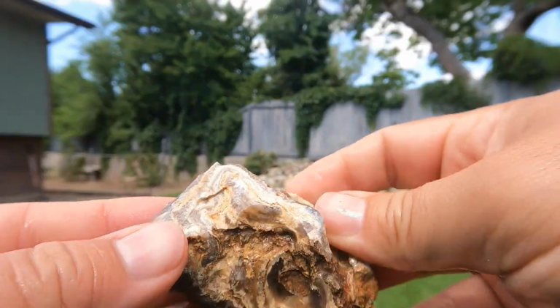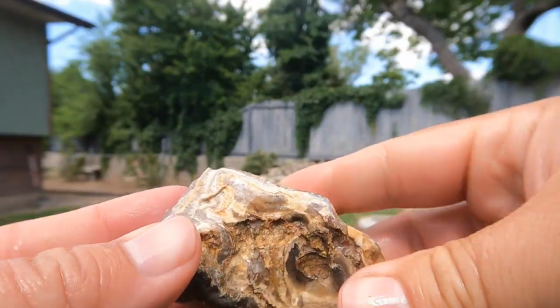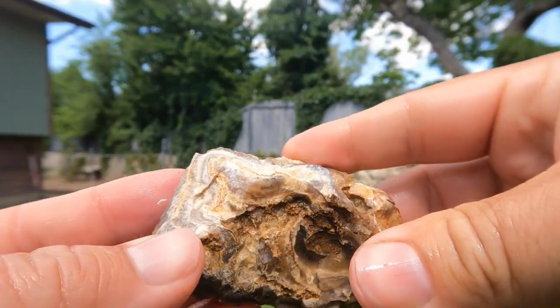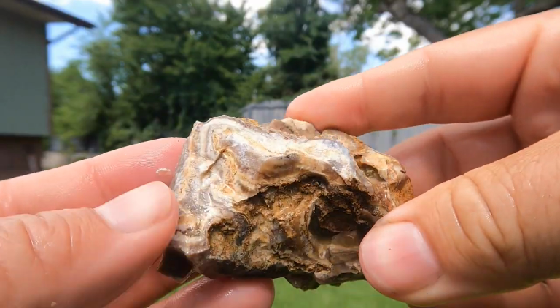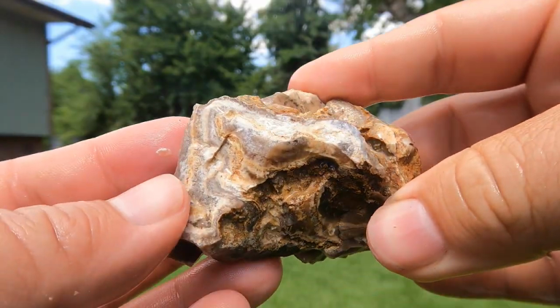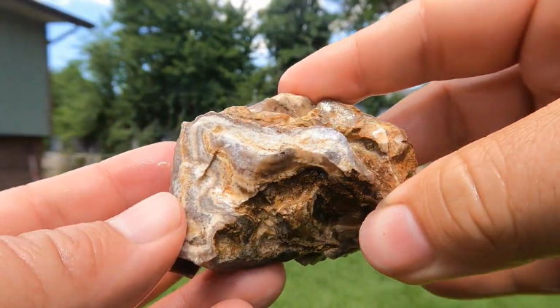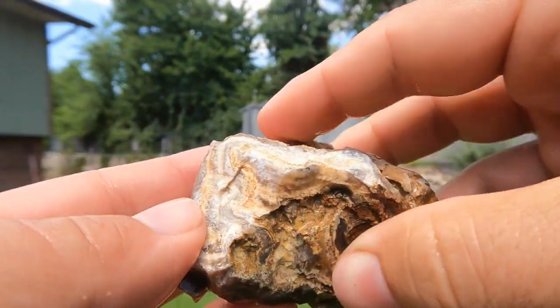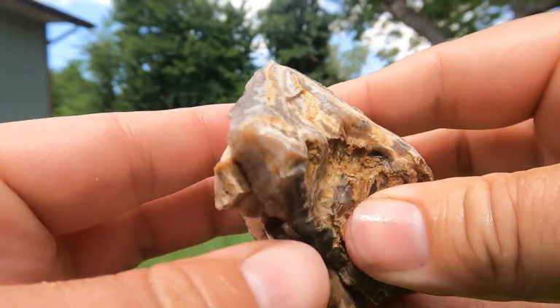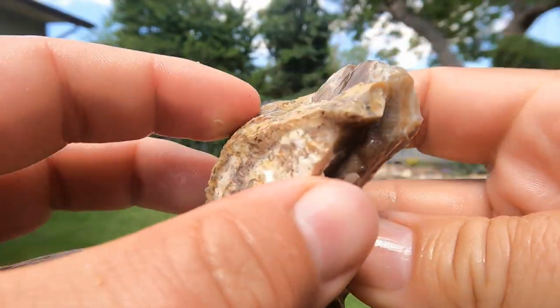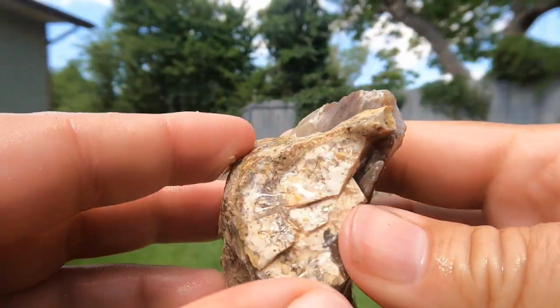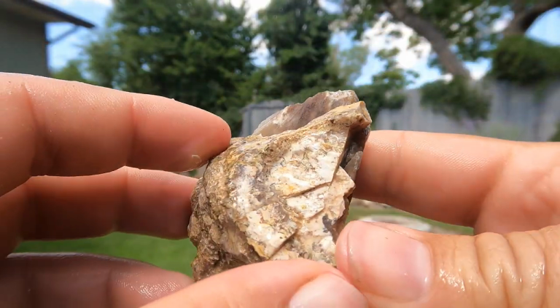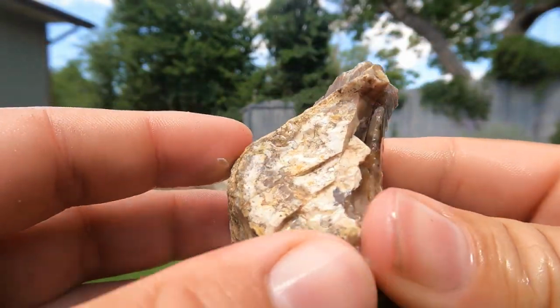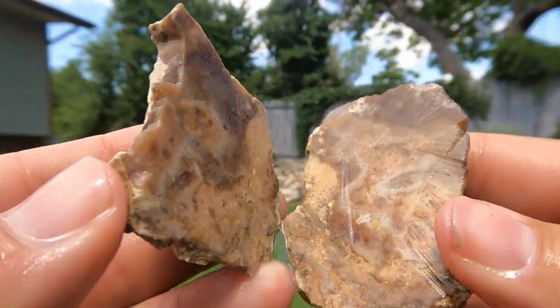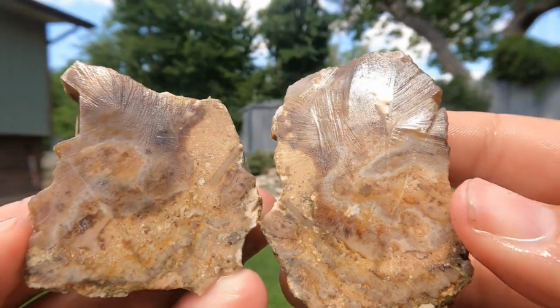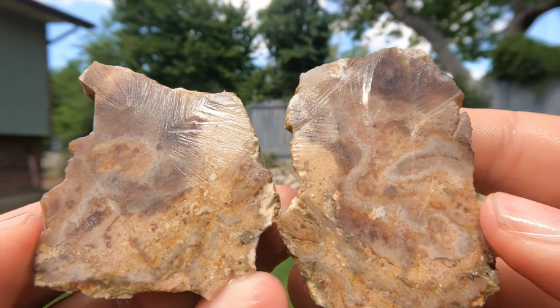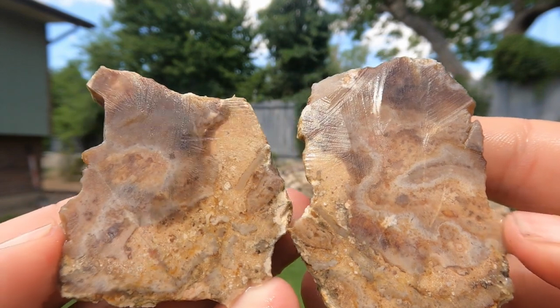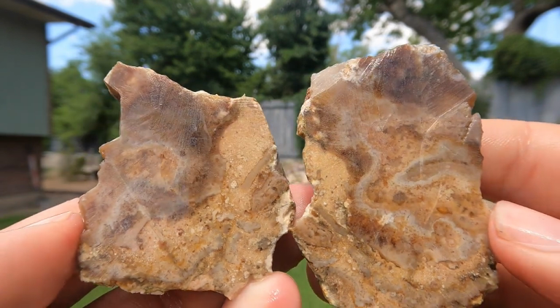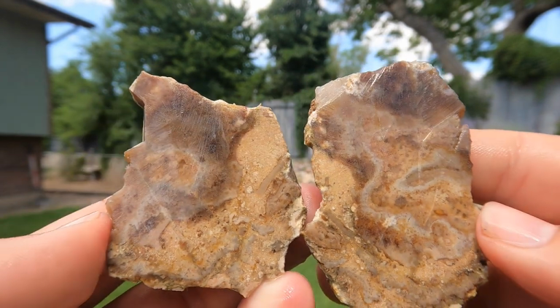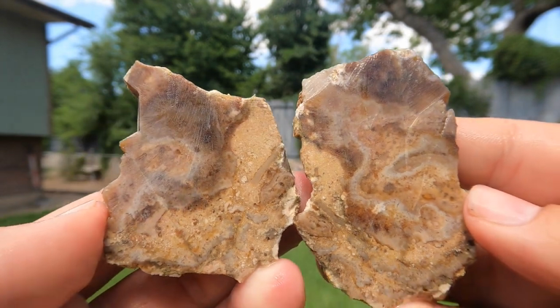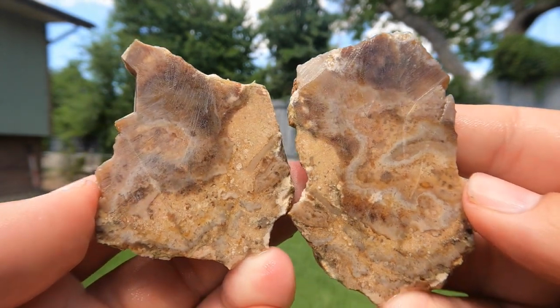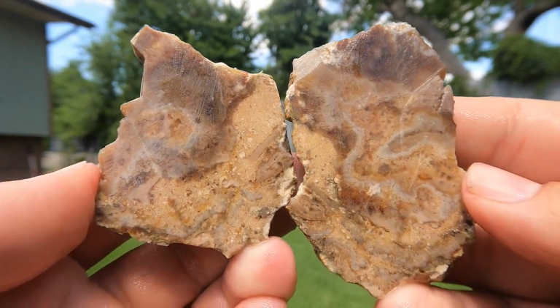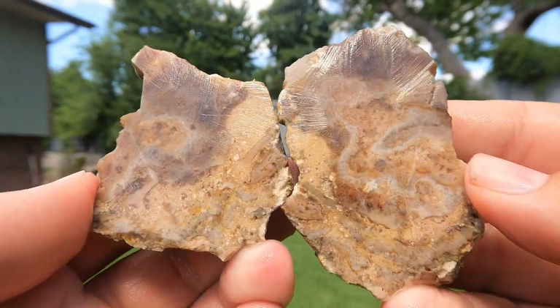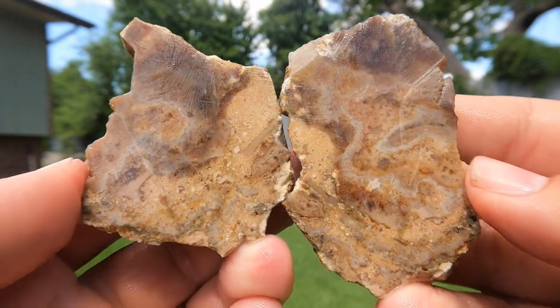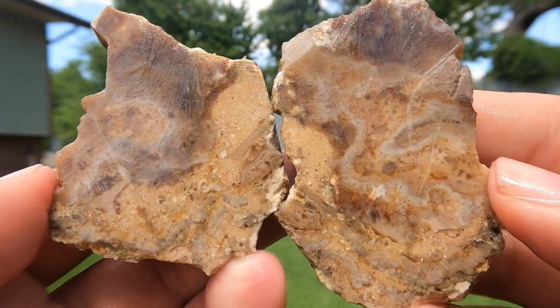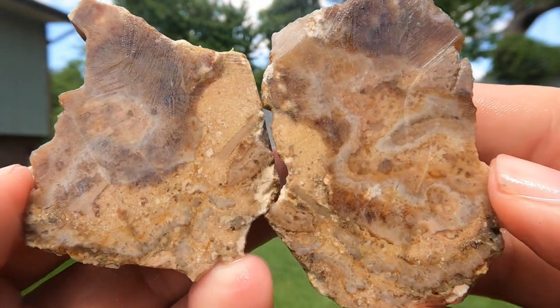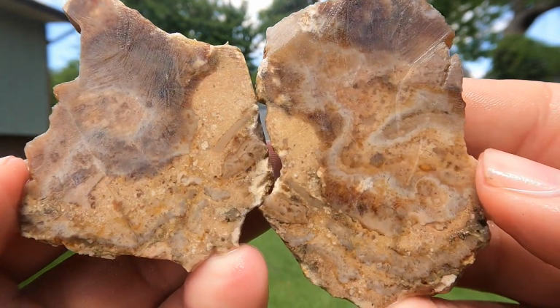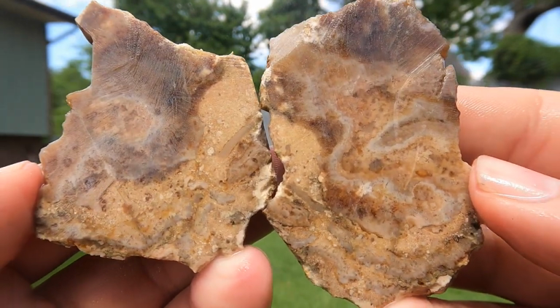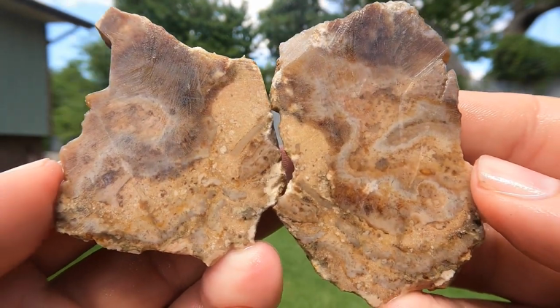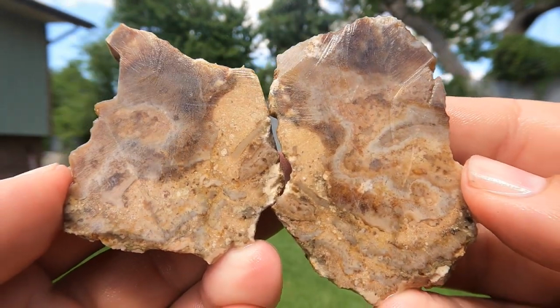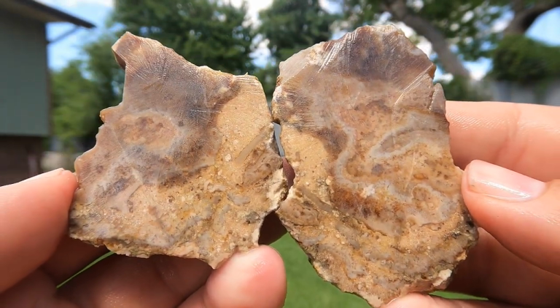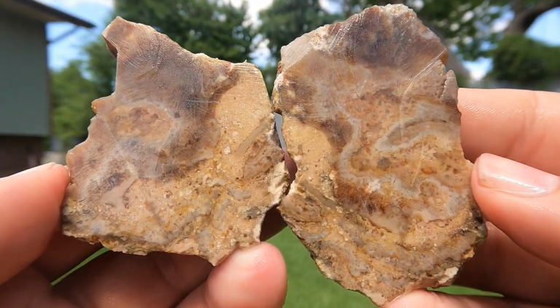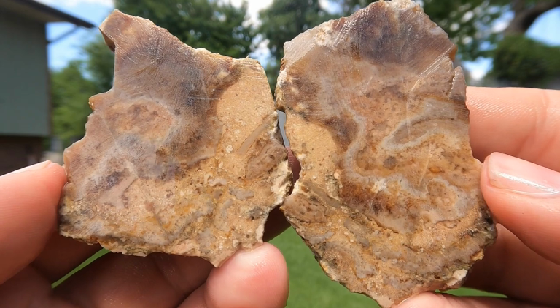Here's some kind of weird agate or something. Oh, that's interesting. Some very interesting textures going through there.